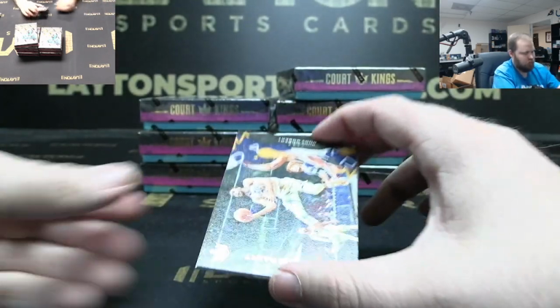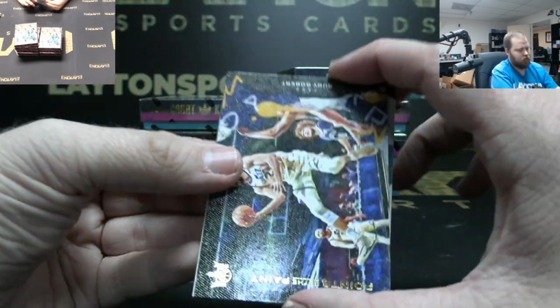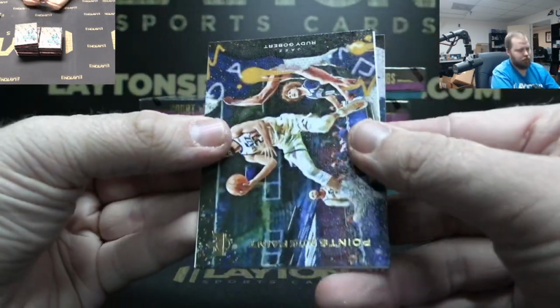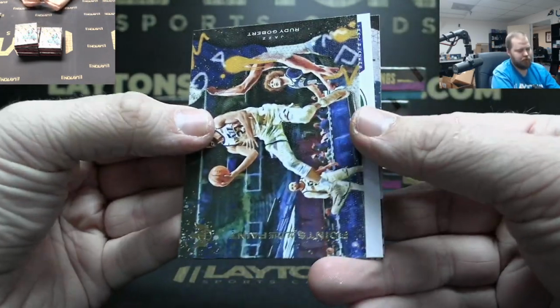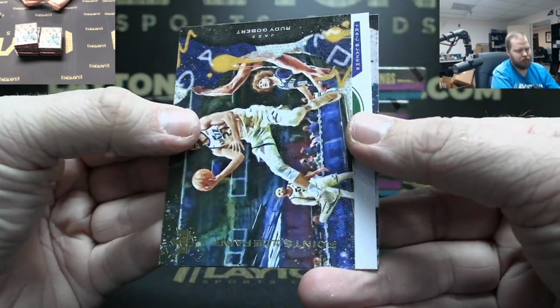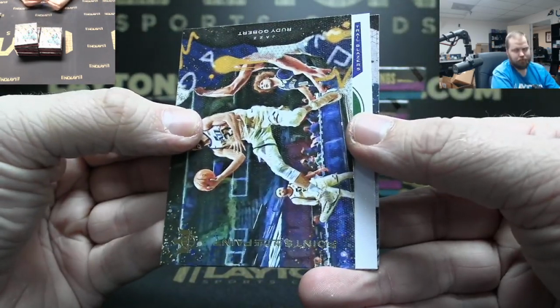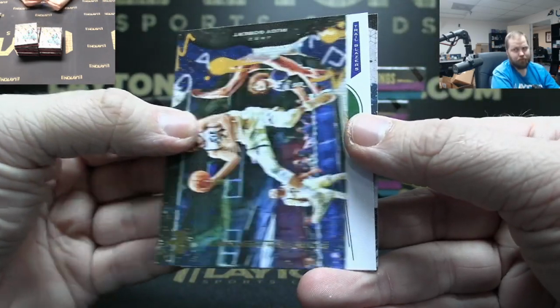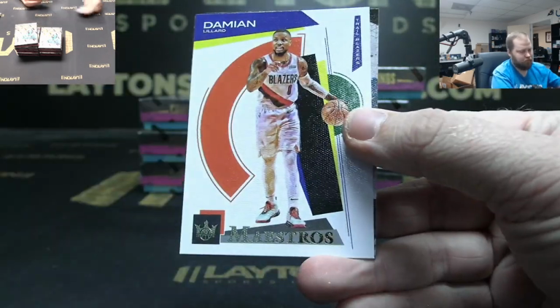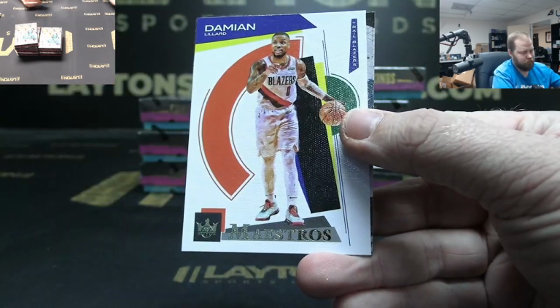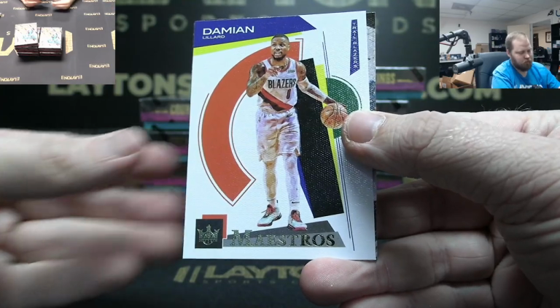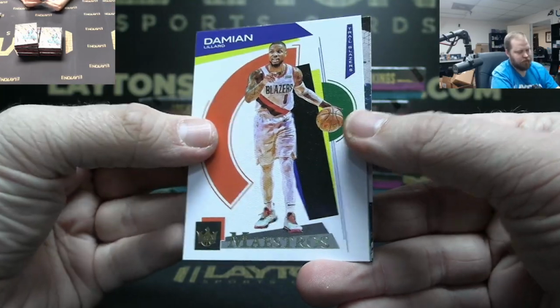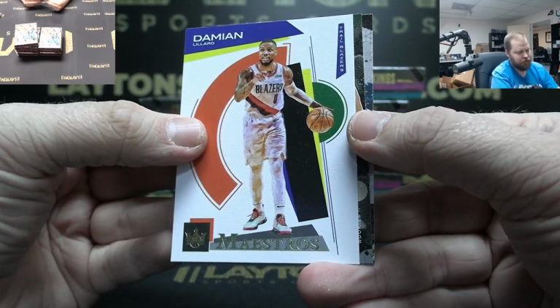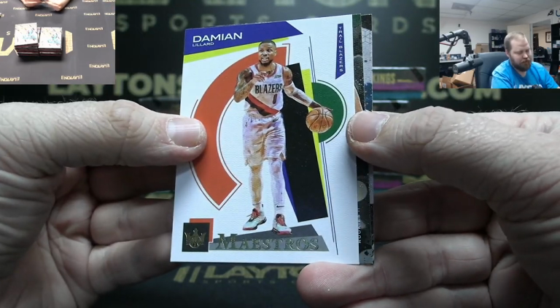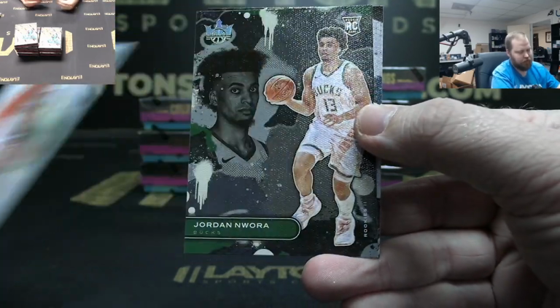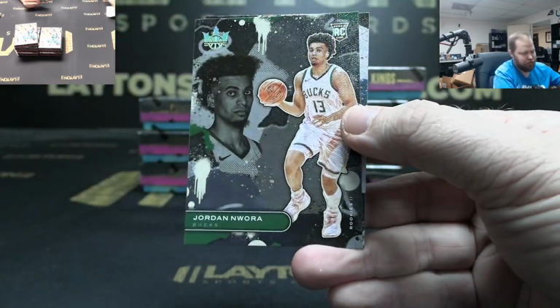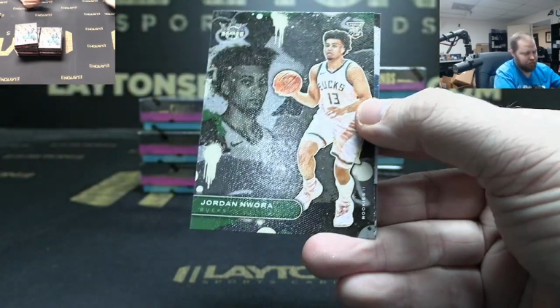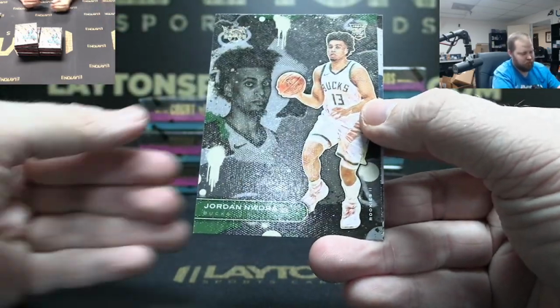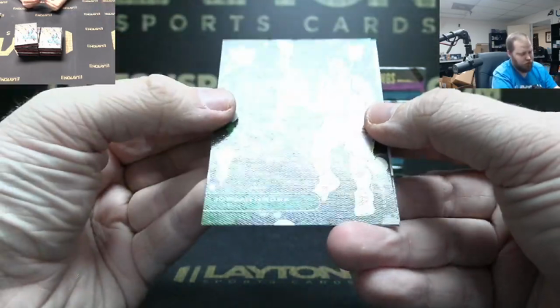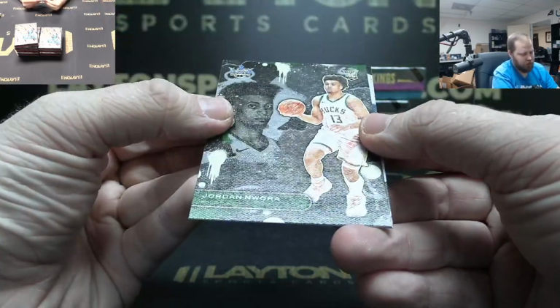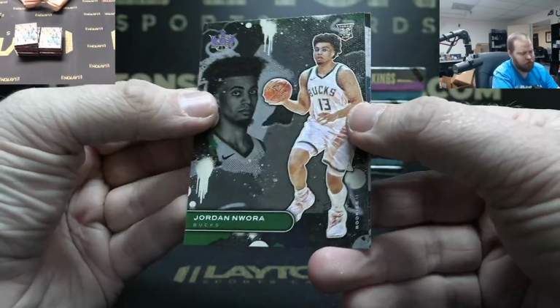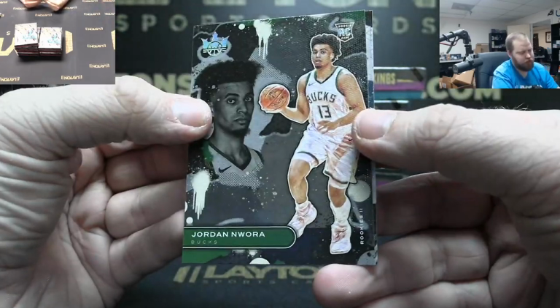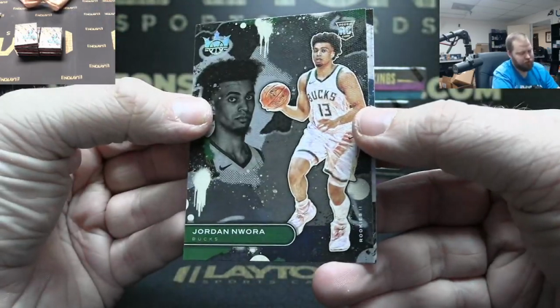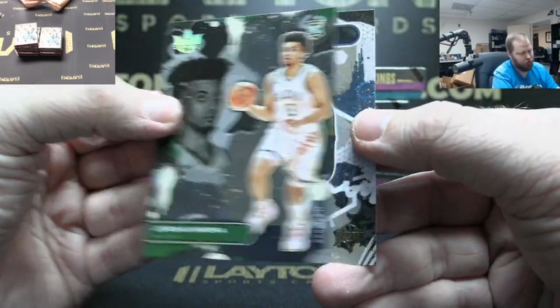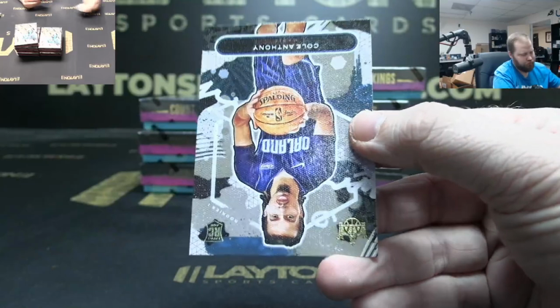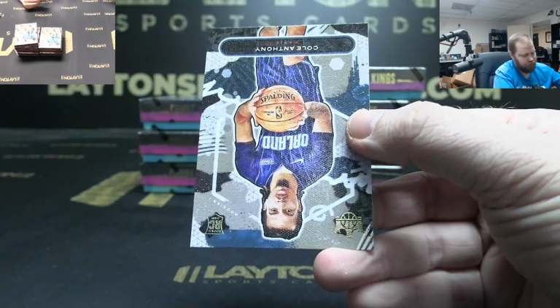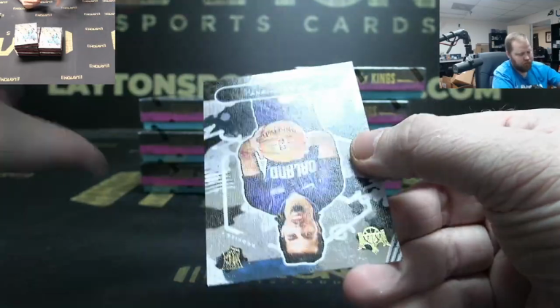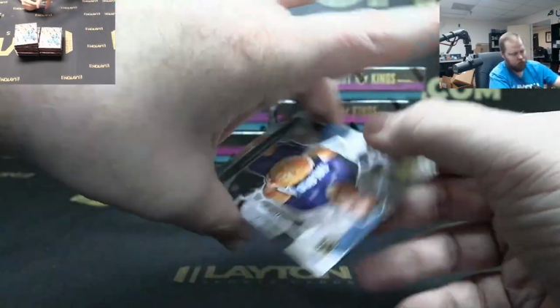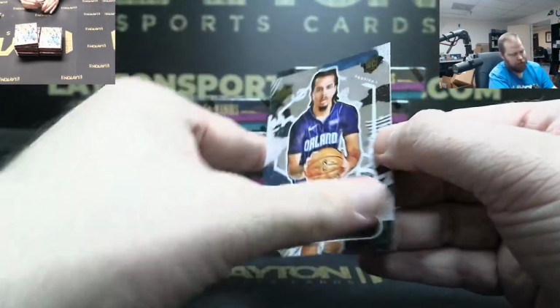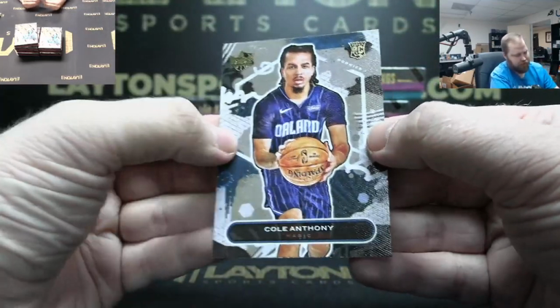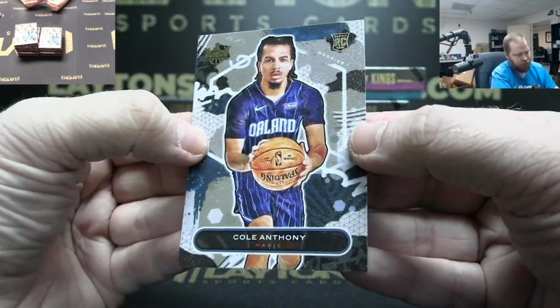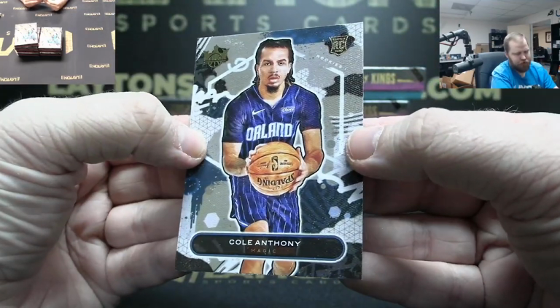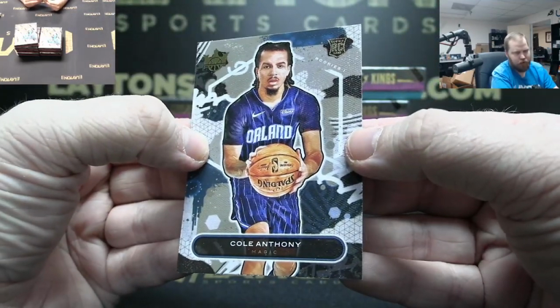Rudy Gobert. Maestros Damian Lillard, Jordan Loura Rookie Two, and Cole Anthony Rookie One.